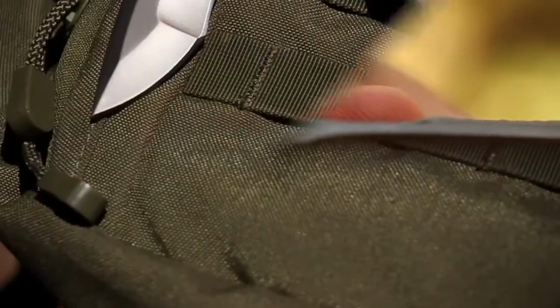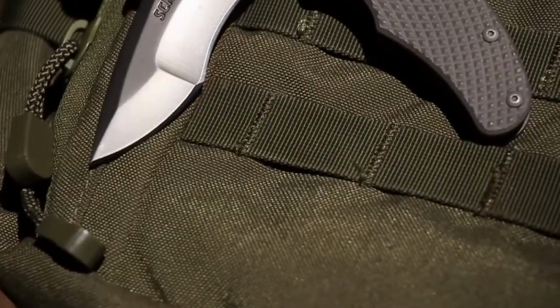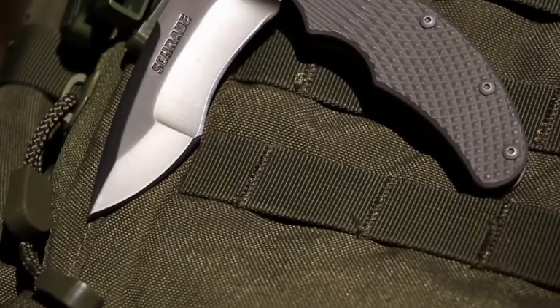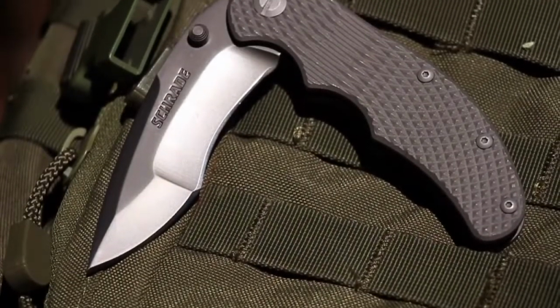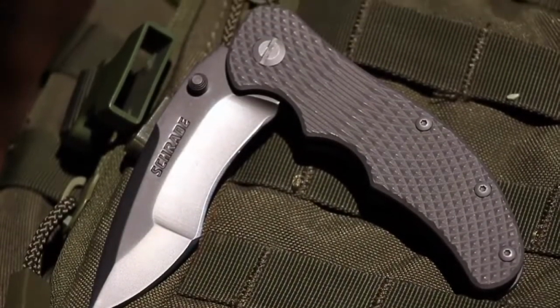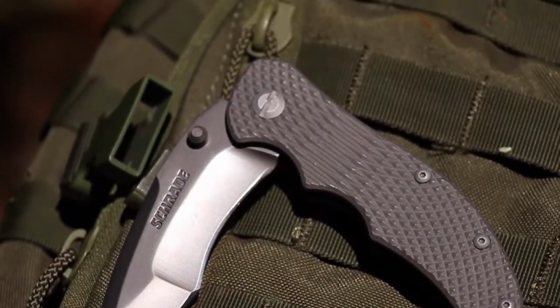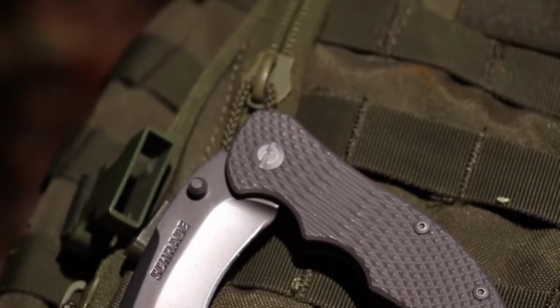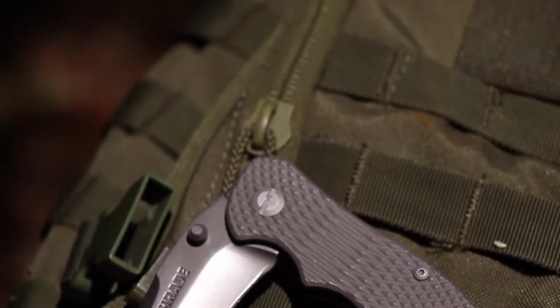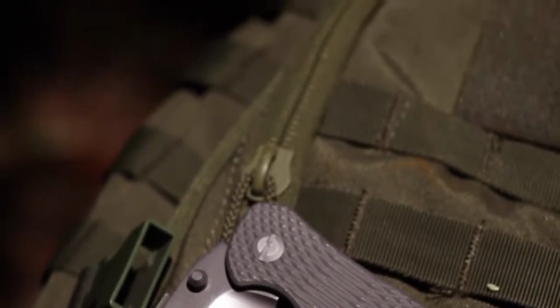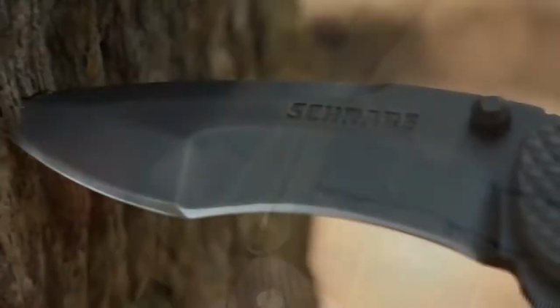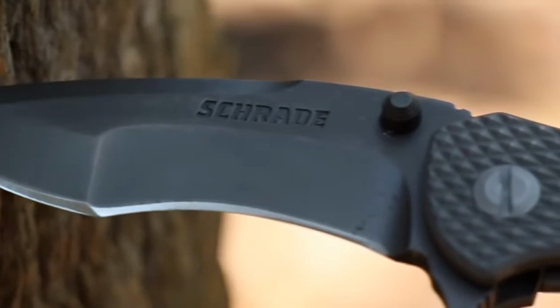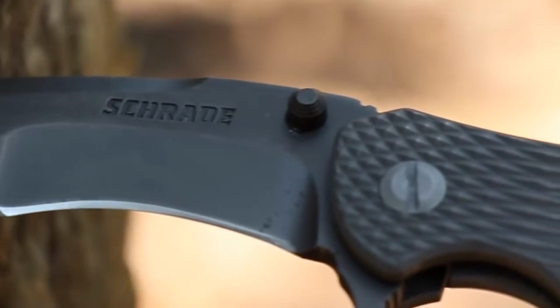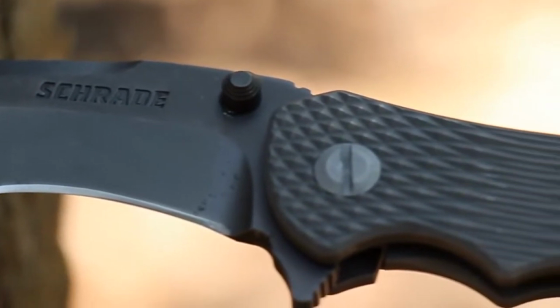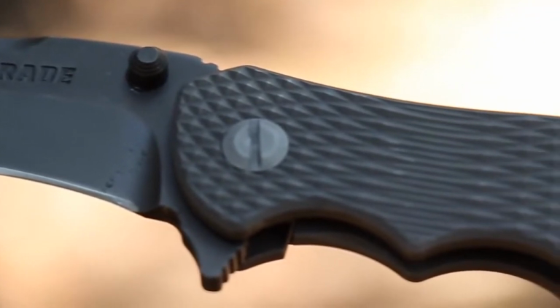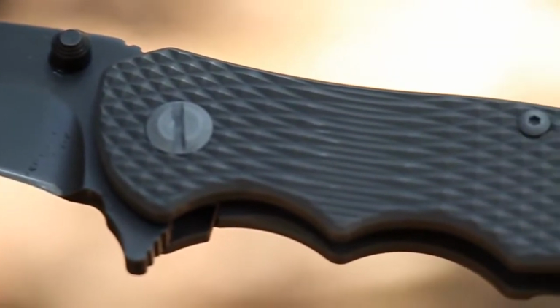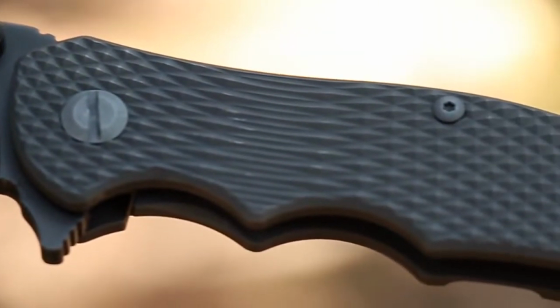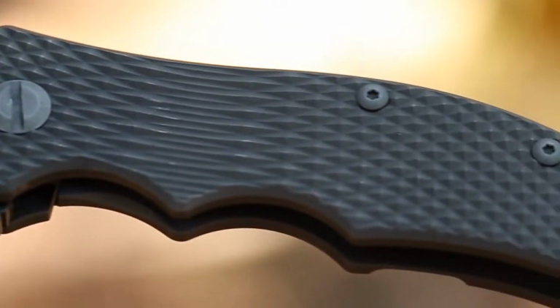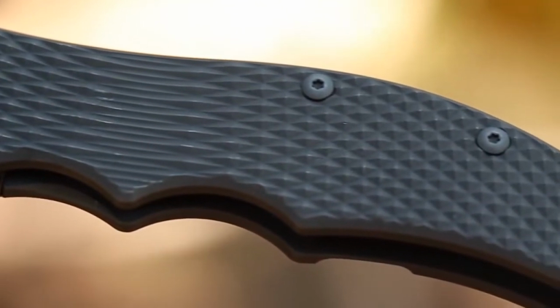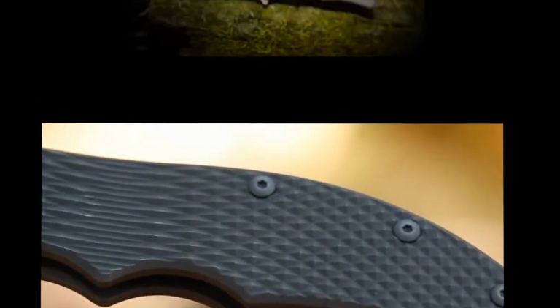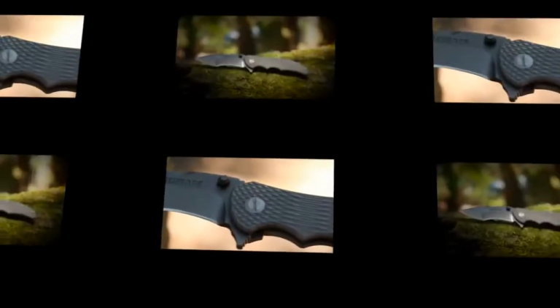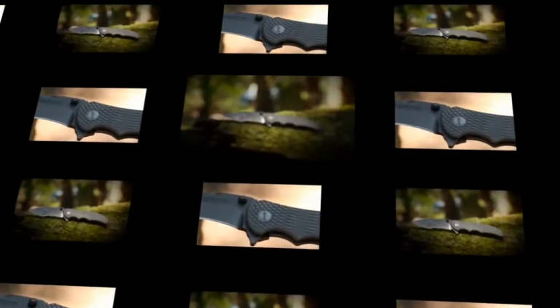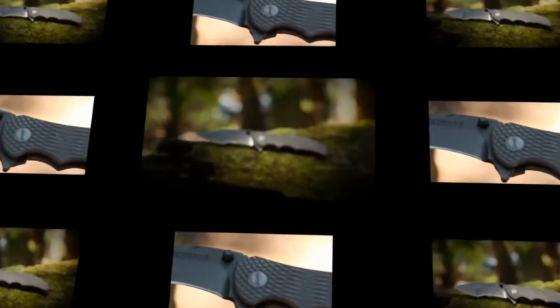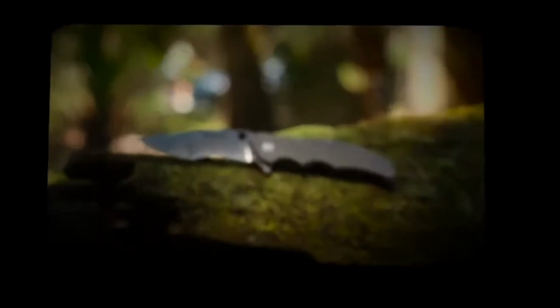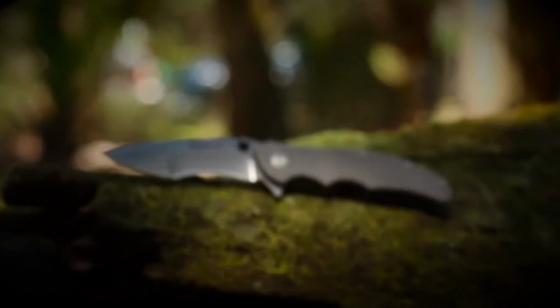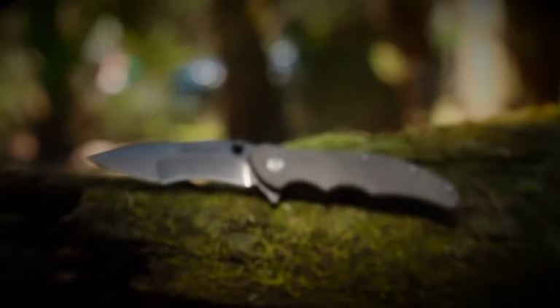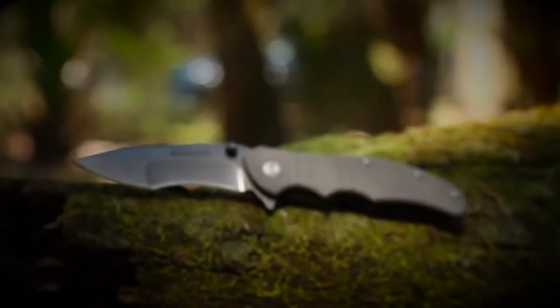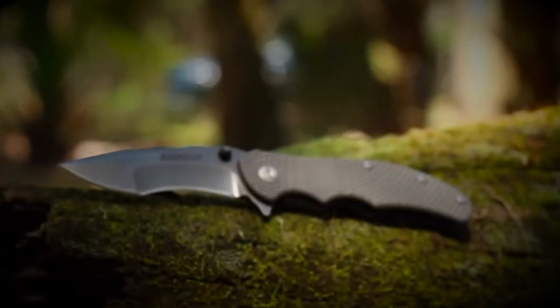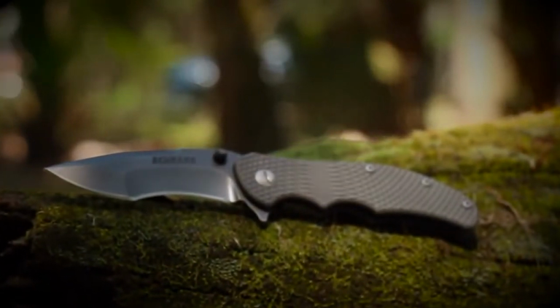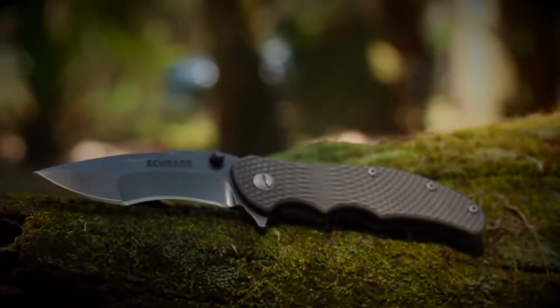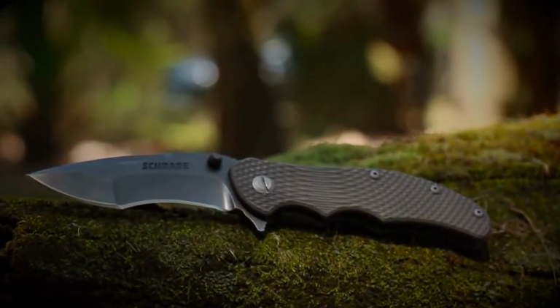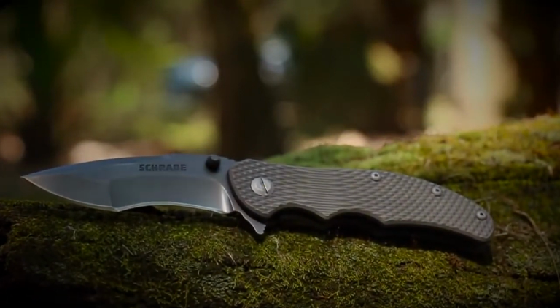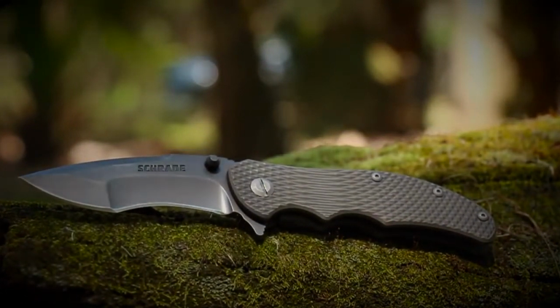With the ability to stand up under the toughest conditions, crafted from premium materials, and built for a lifetime — this is the Schrade SCH-601Ti EDC folding knife.